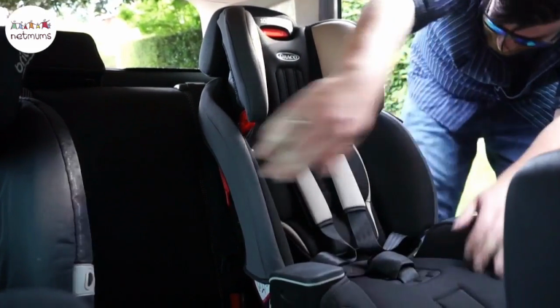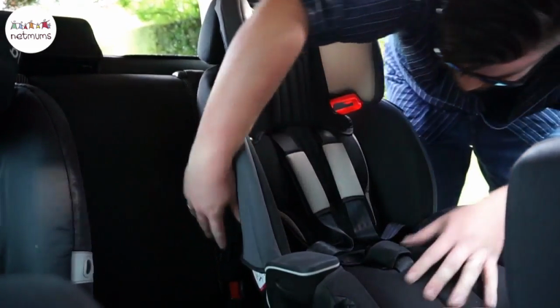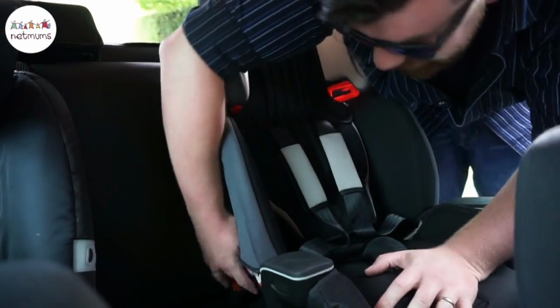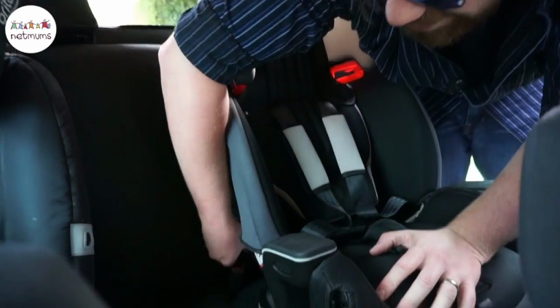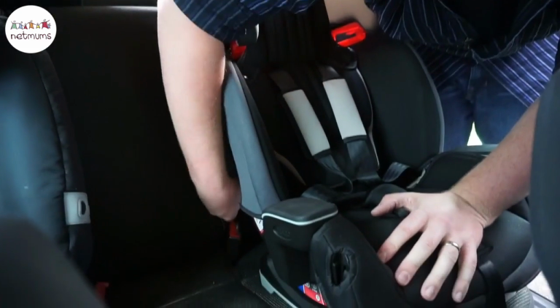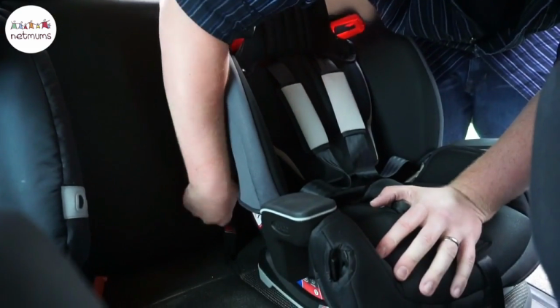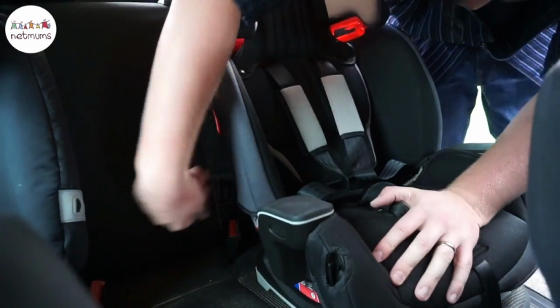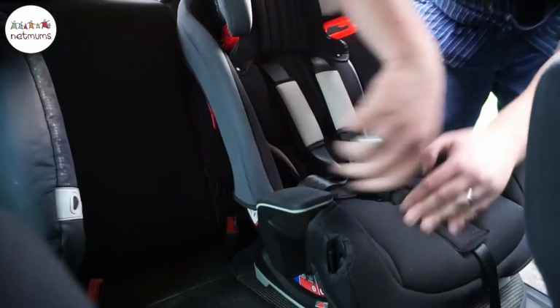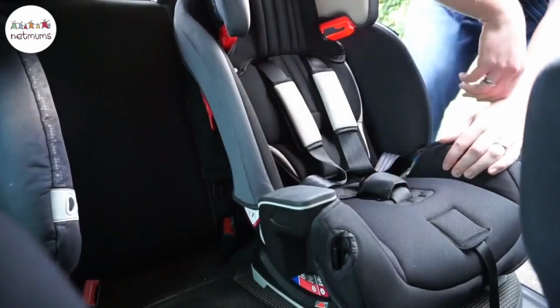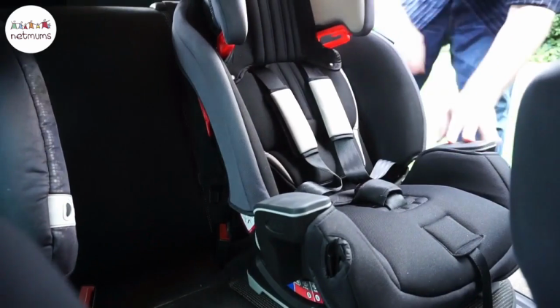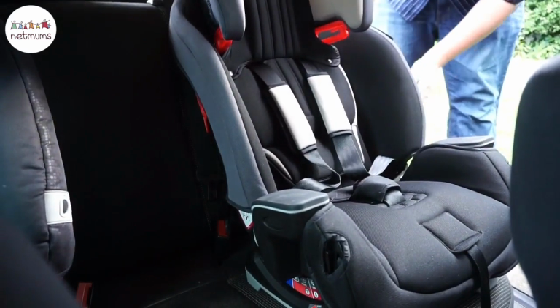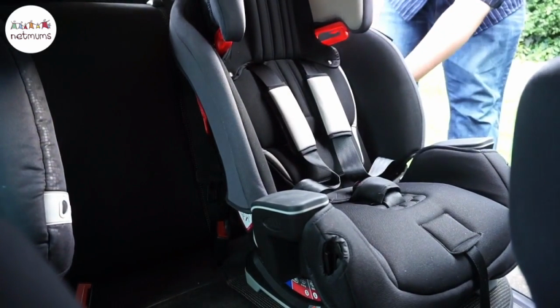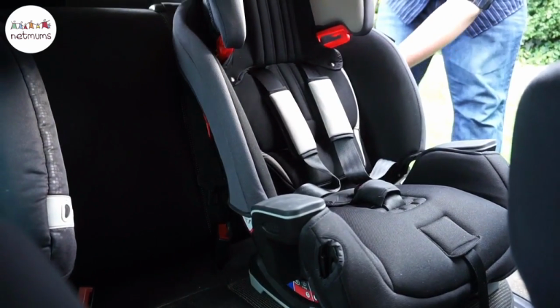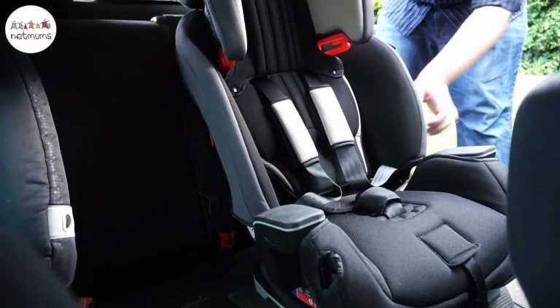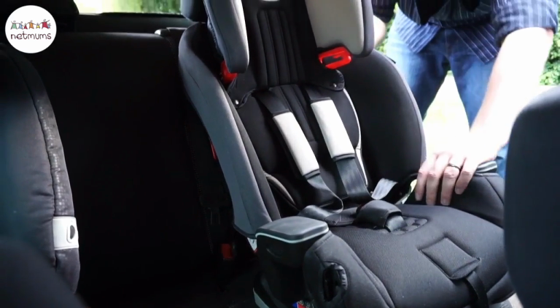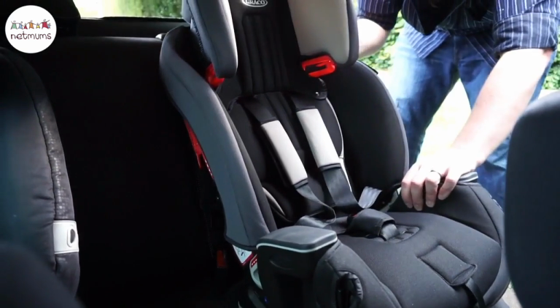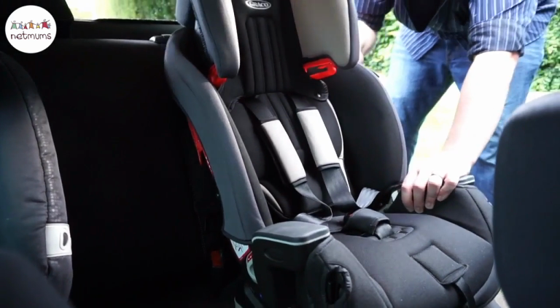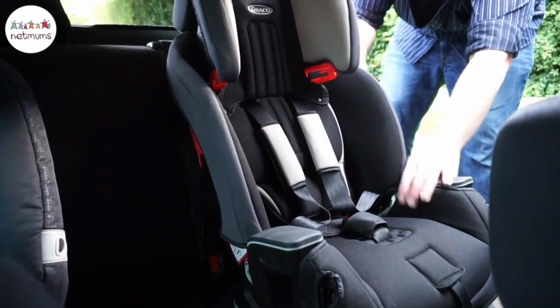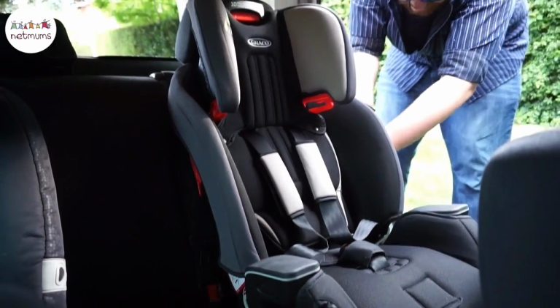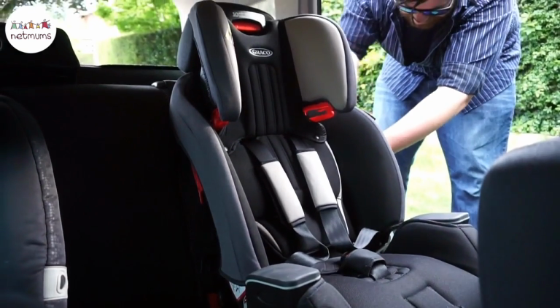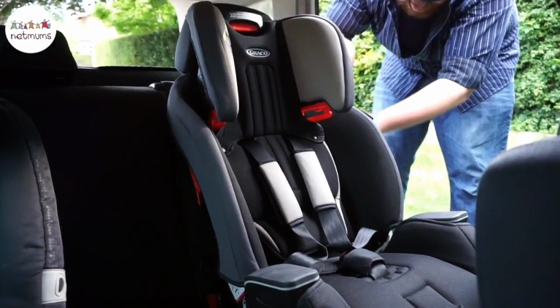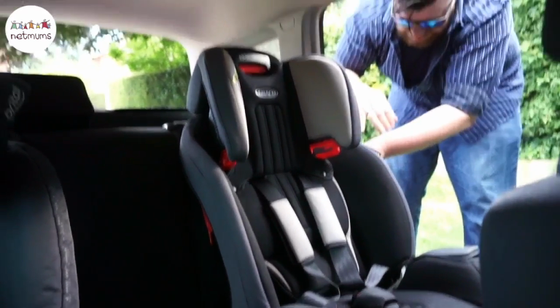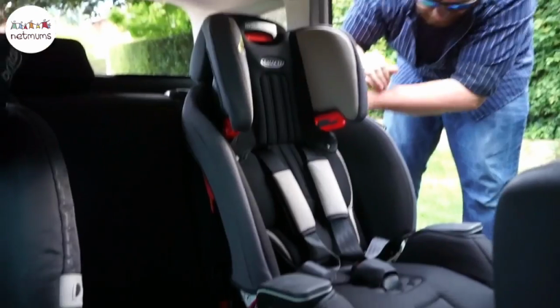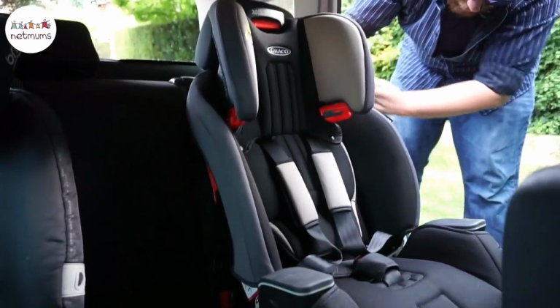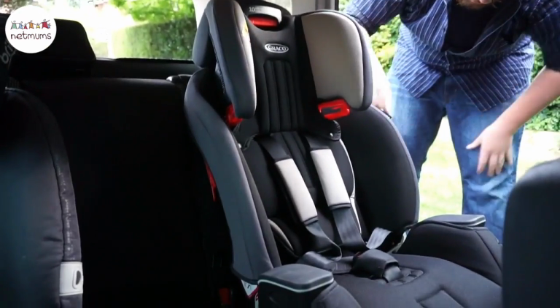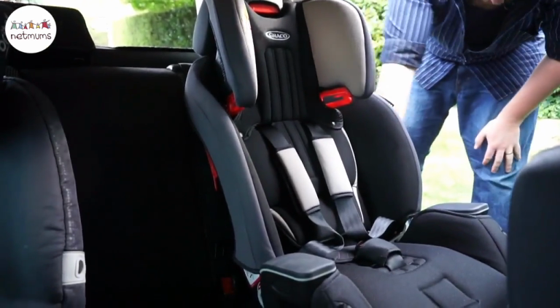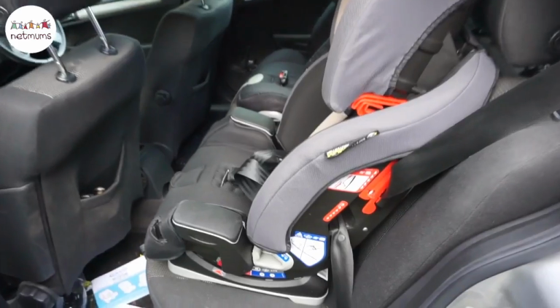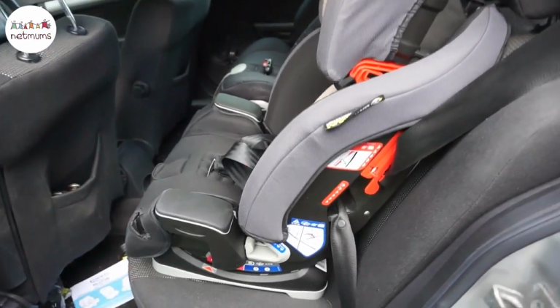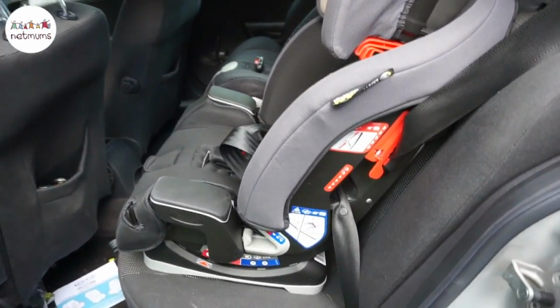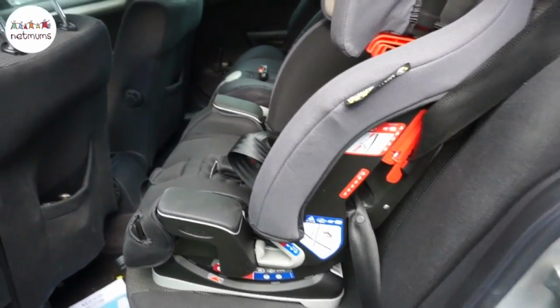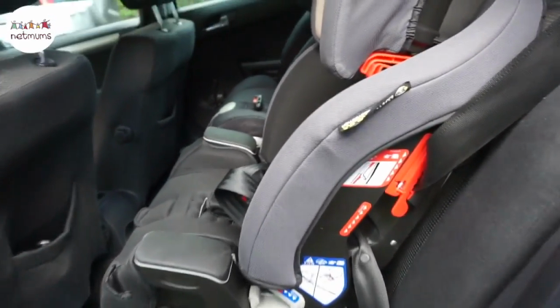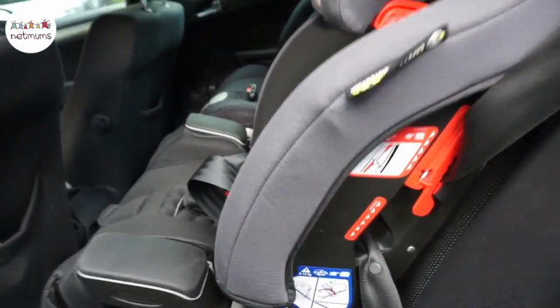Reading instructions takes a few minutes, but the install itself was really quick. He's just made sure that there is no looseness left in the seat belt, so the seat is installed.